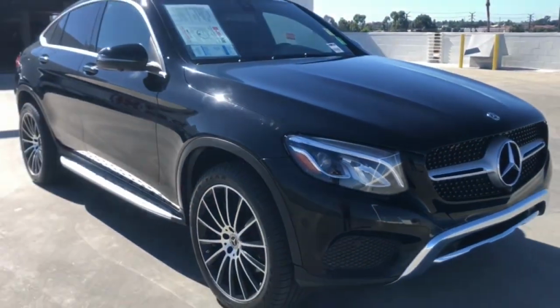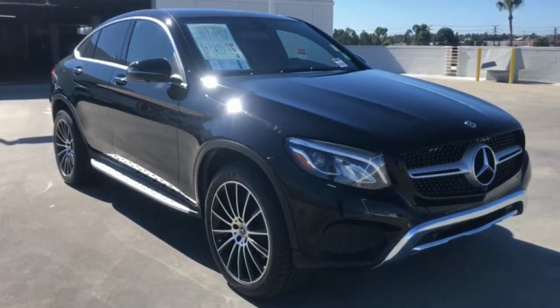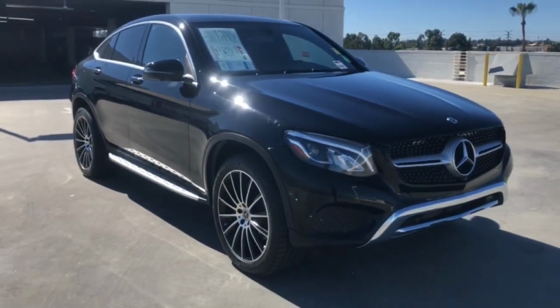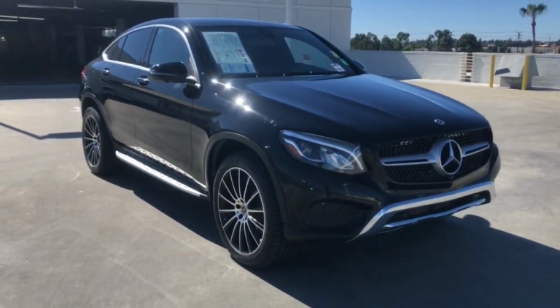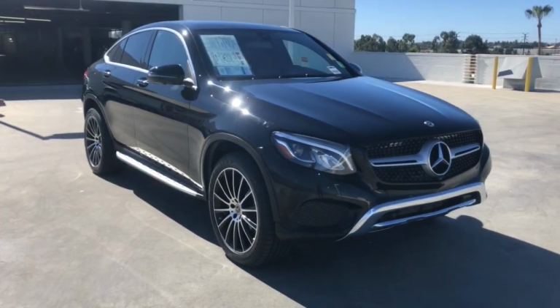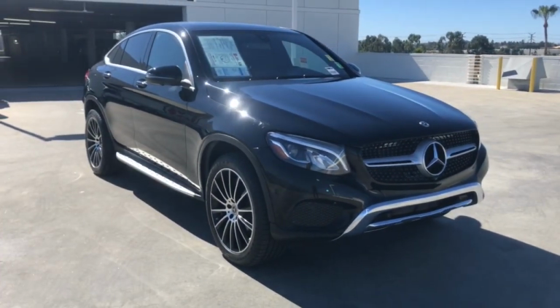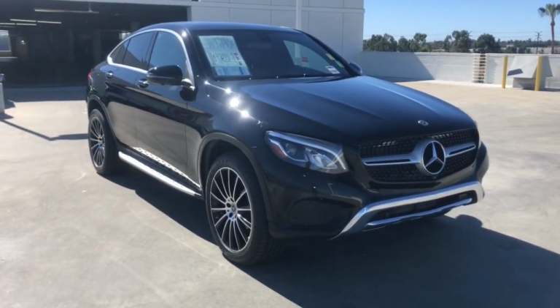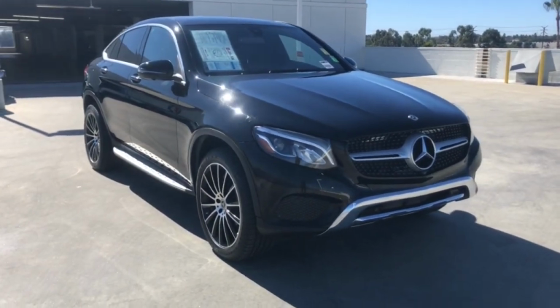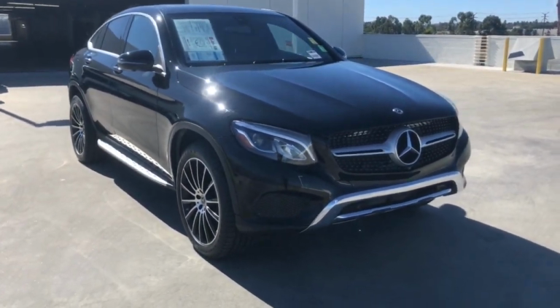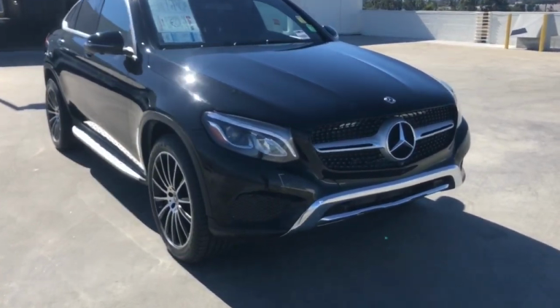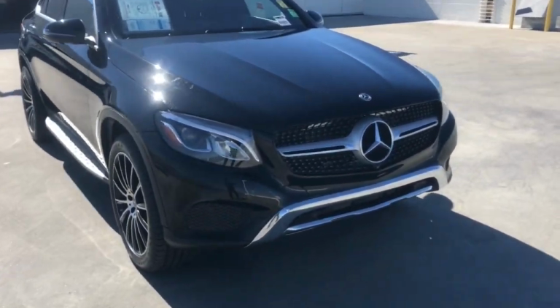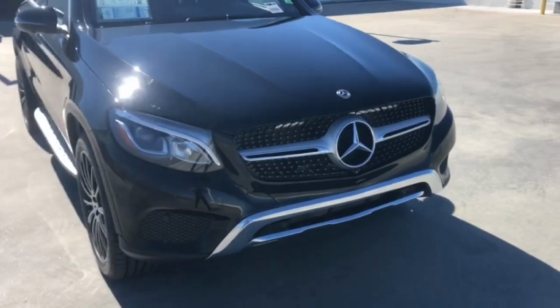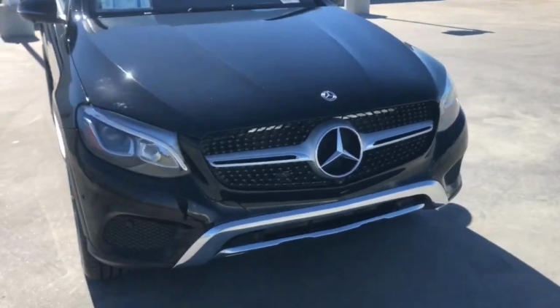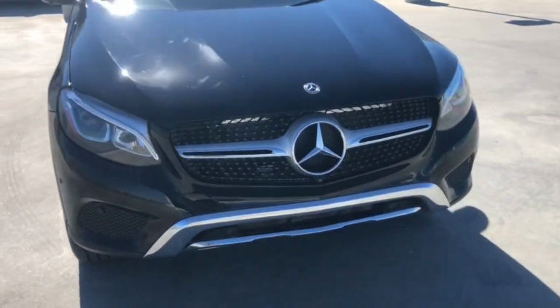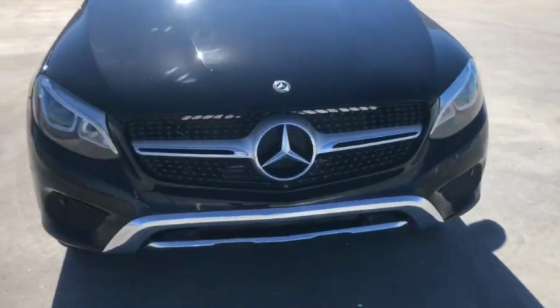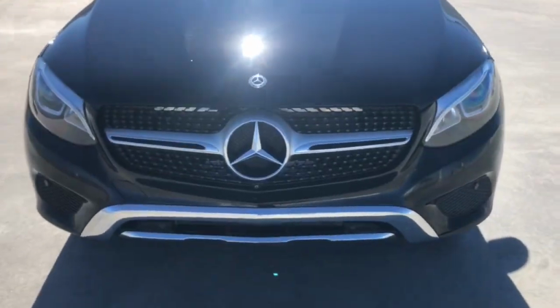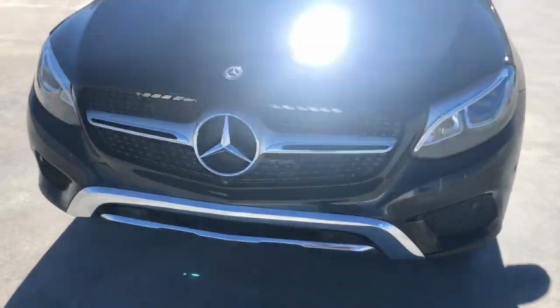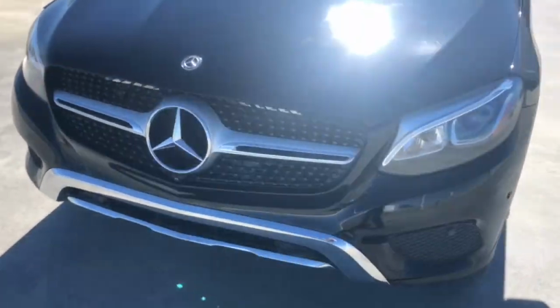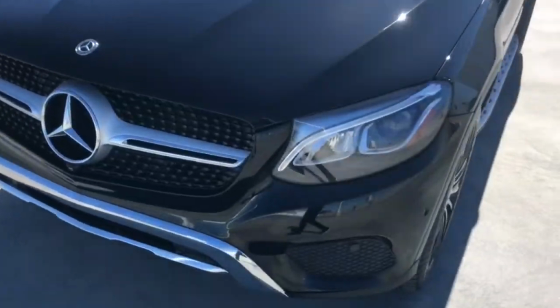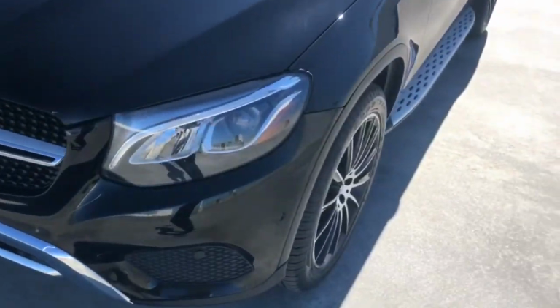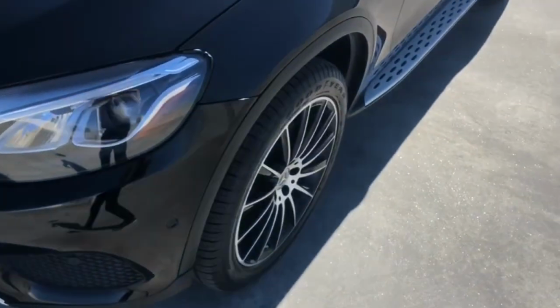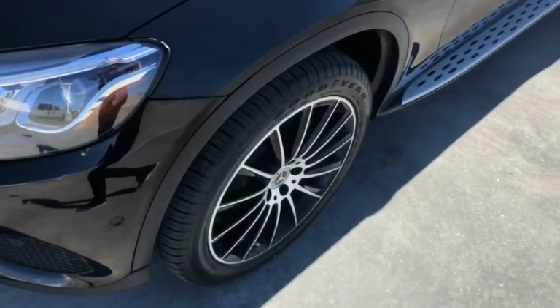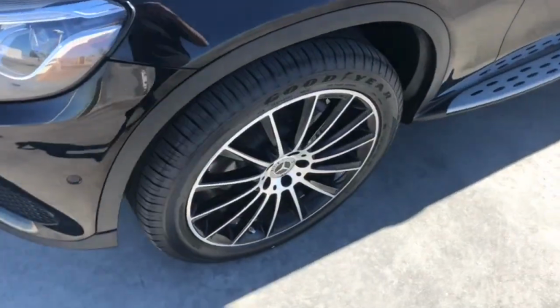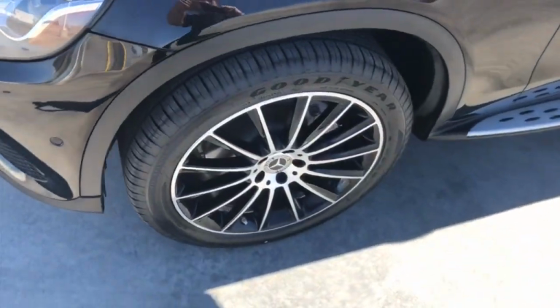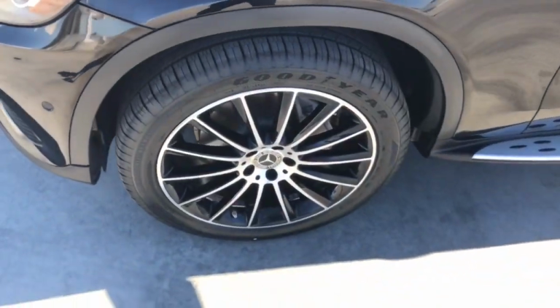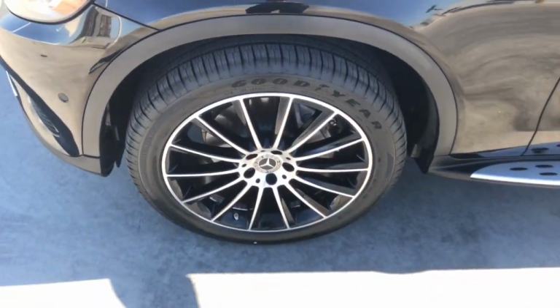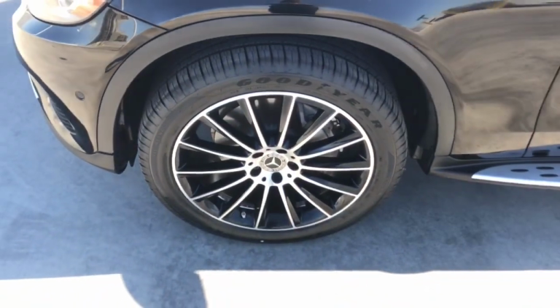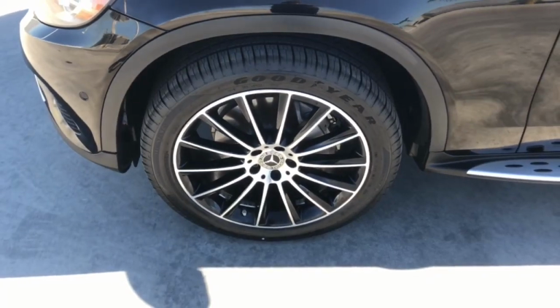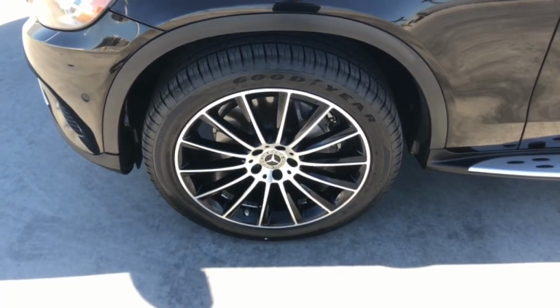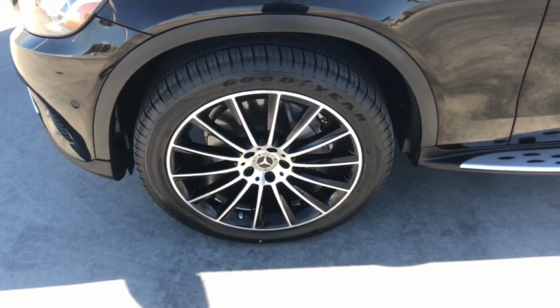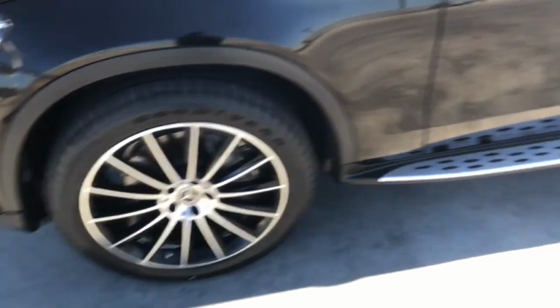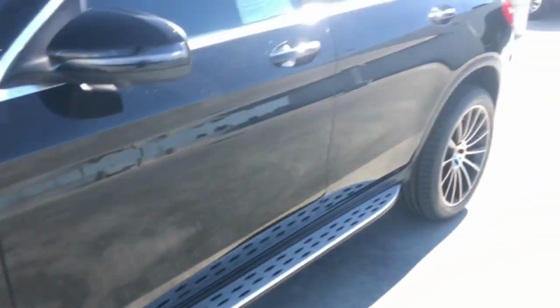A sensuously styled SUV that's tailored to fit your lifestyle and designed to exceed your expectations for excellence. Versatility and assertive performance blend with fine materials and the latest tech to create a truly delightful driving experience. The following are some of this vehicle's highlighted options.